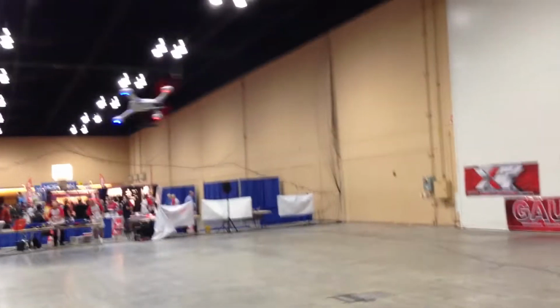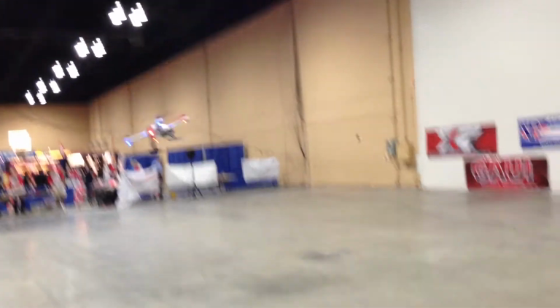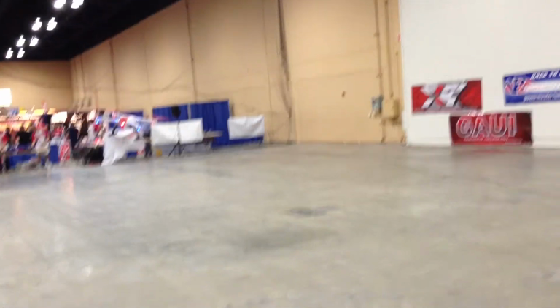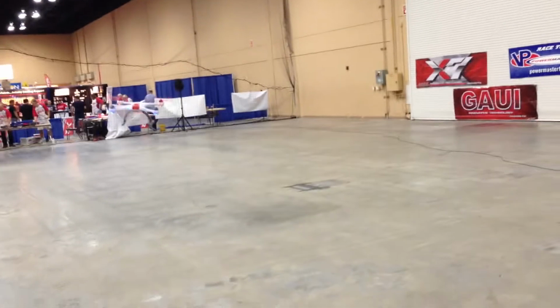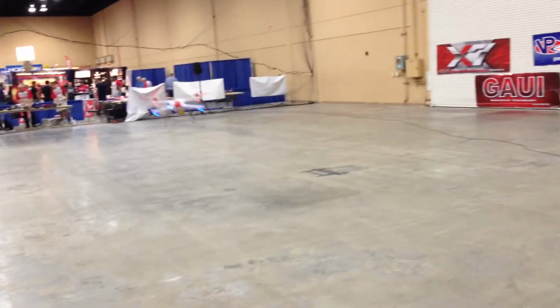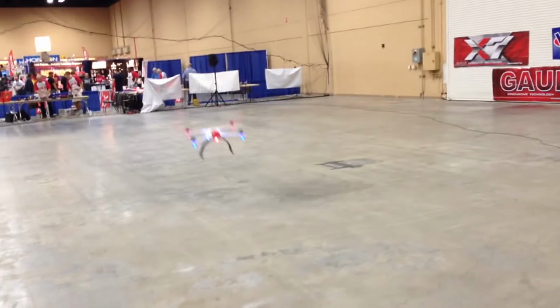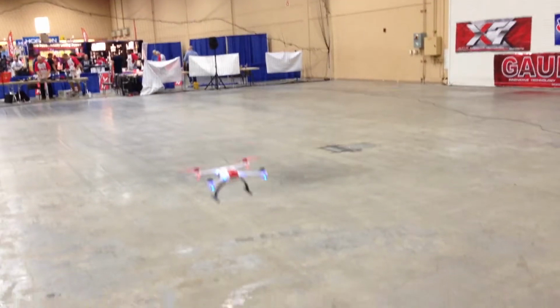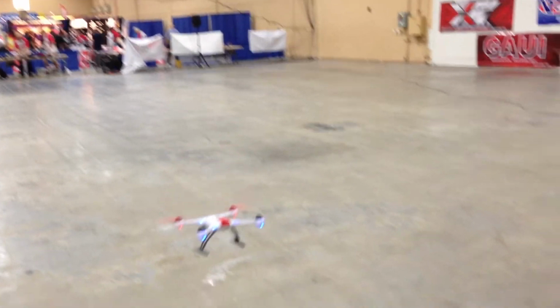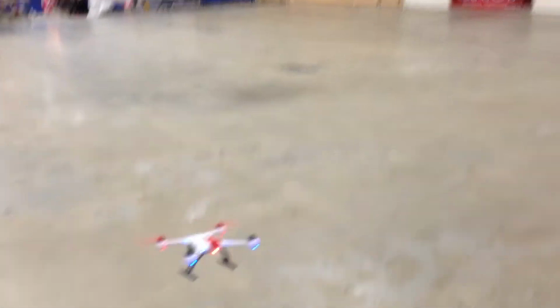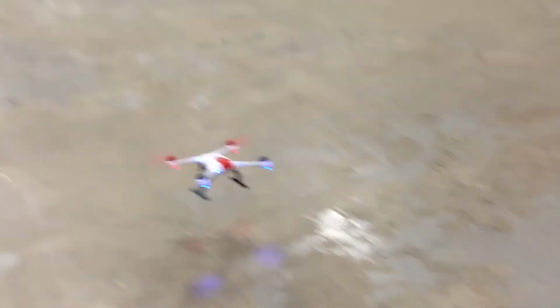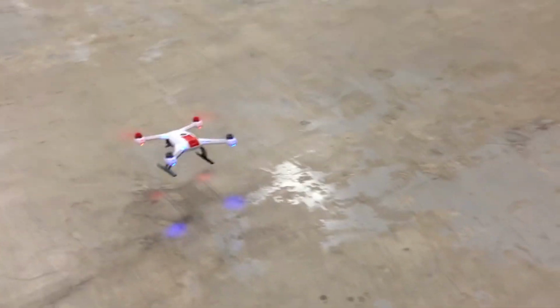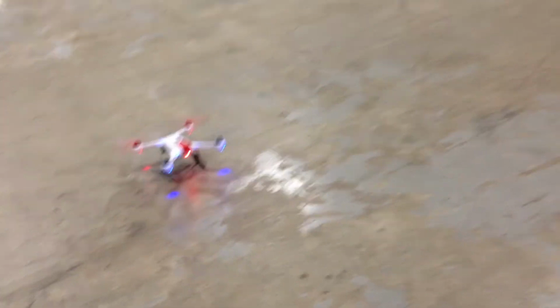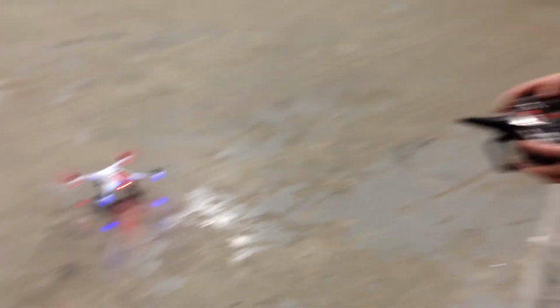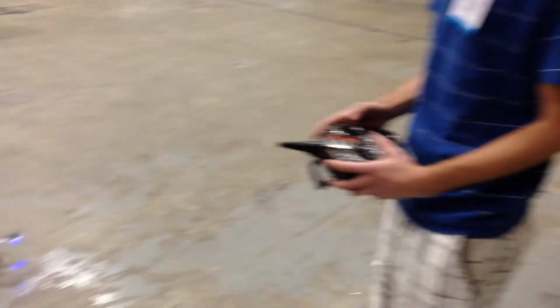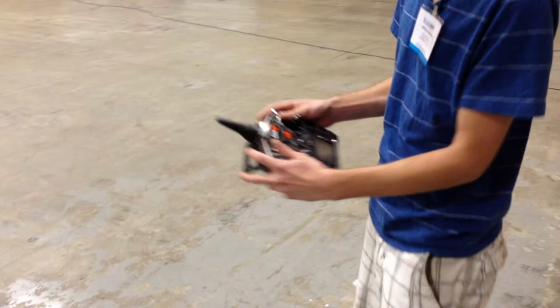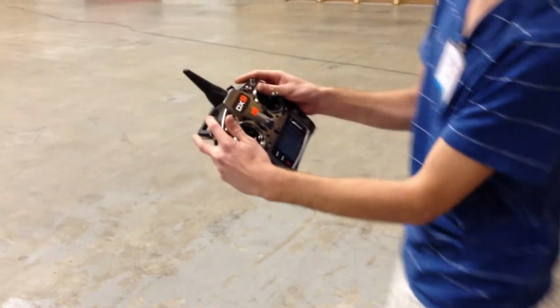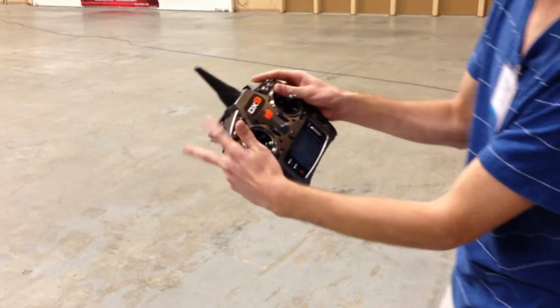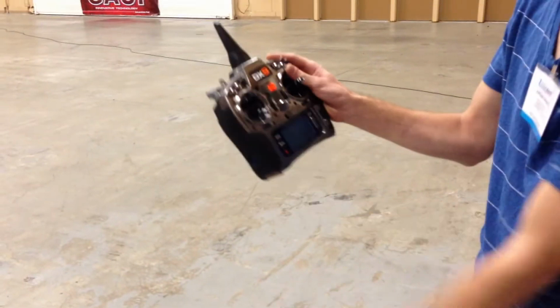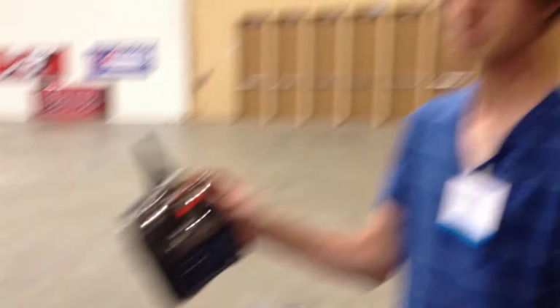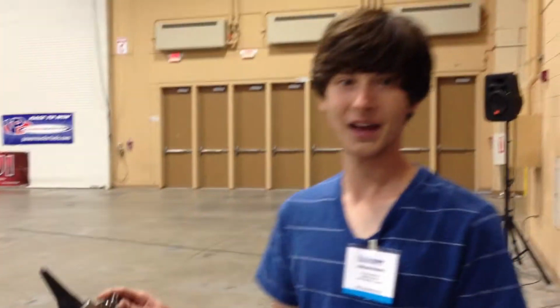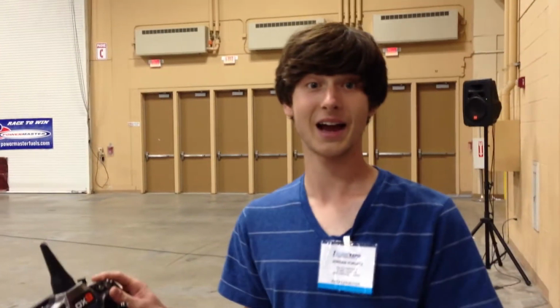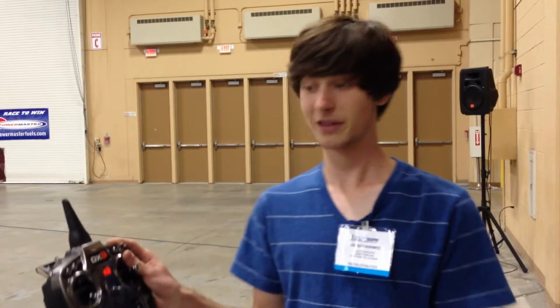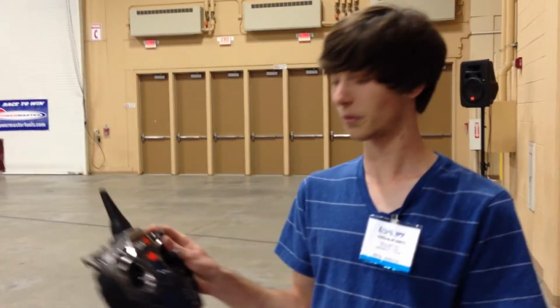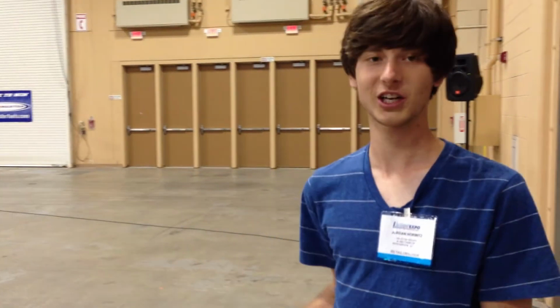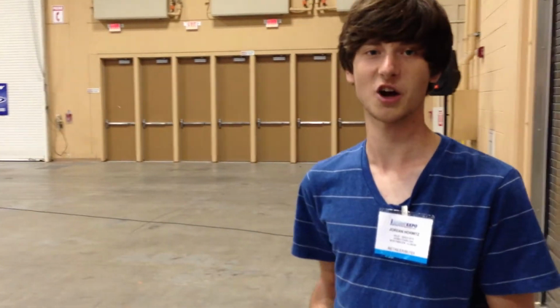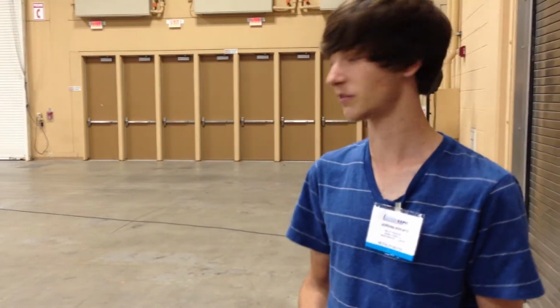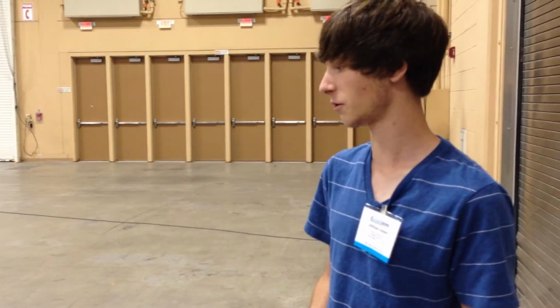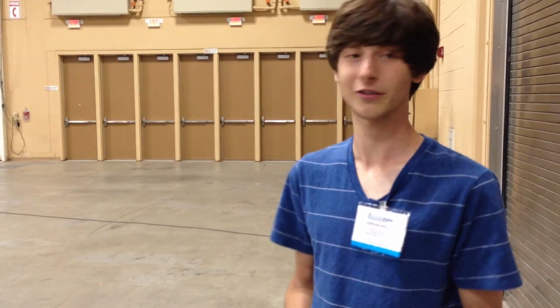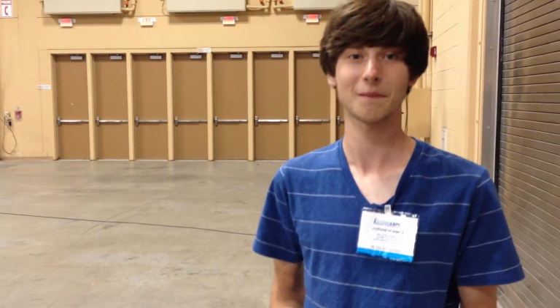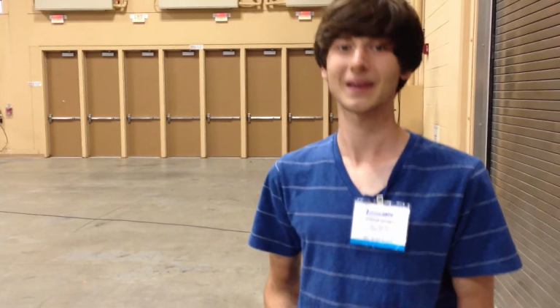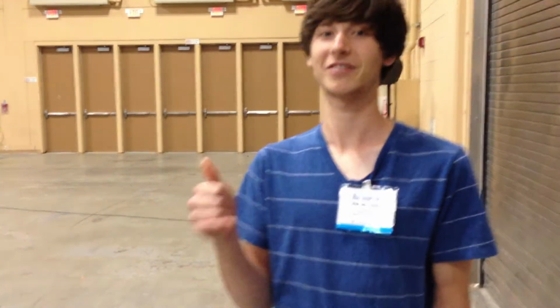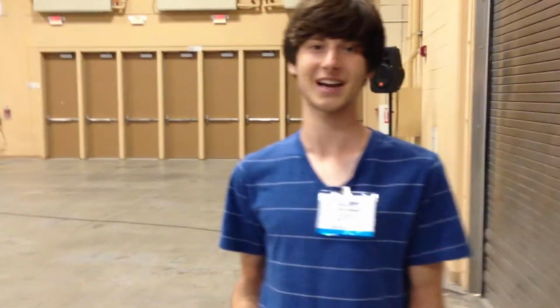All right, we're going to come in and land it, and we're going to hit the final kill switch to shut it off. Thanks for watching — hope this video was helpful, and have a nice day.